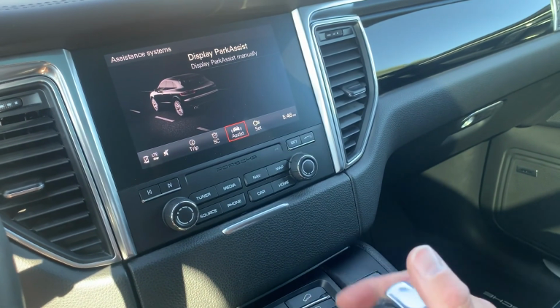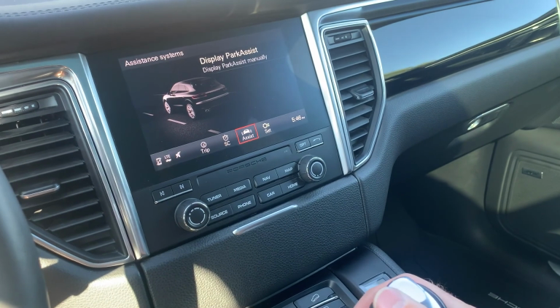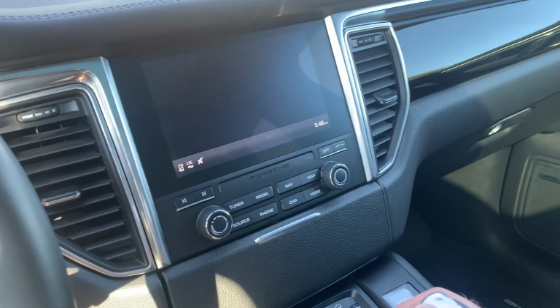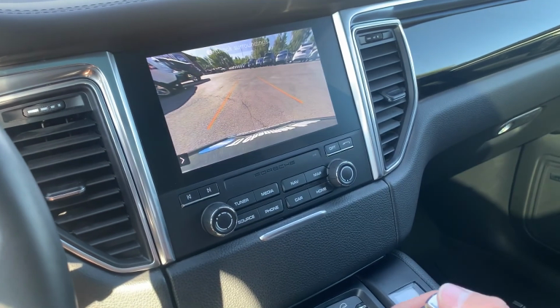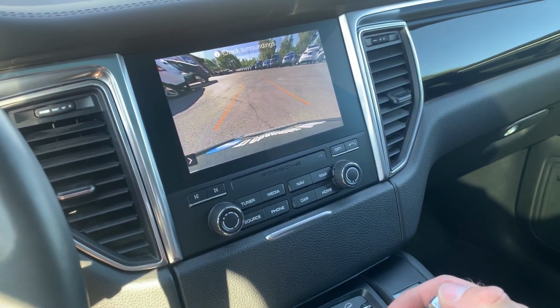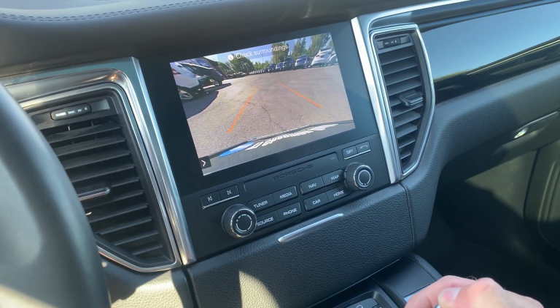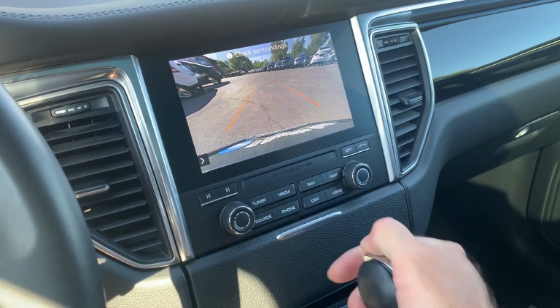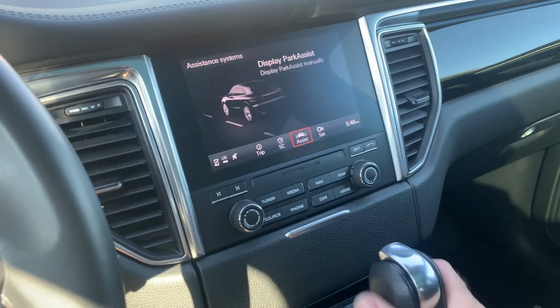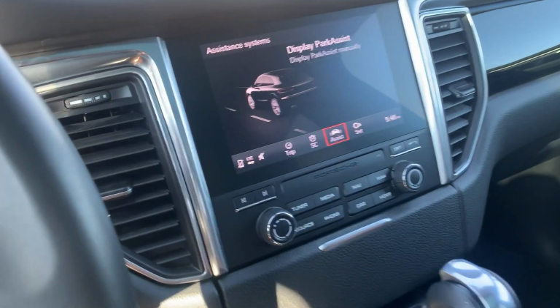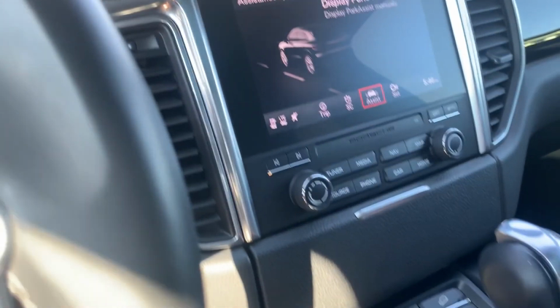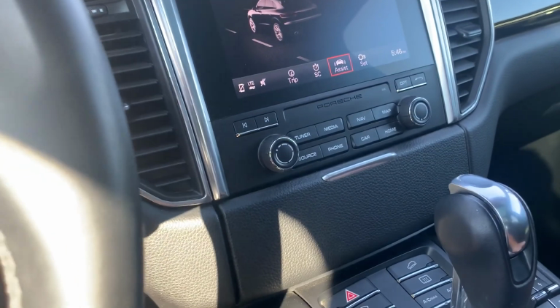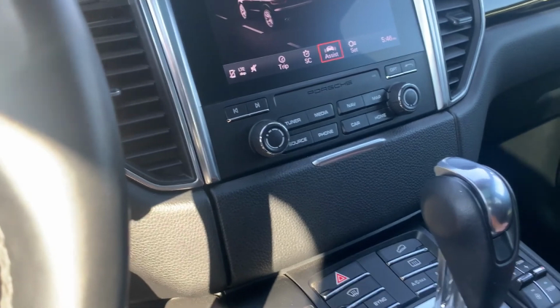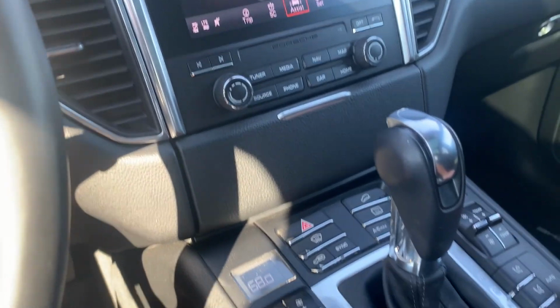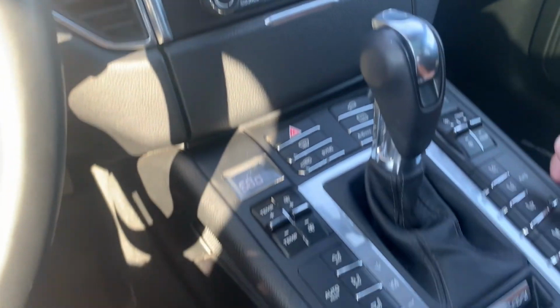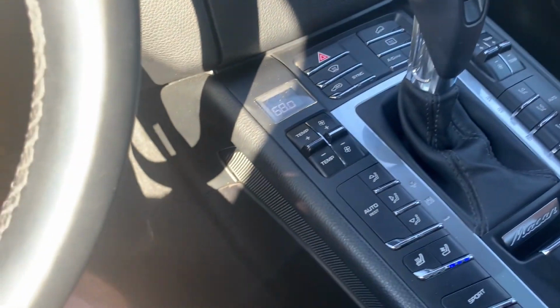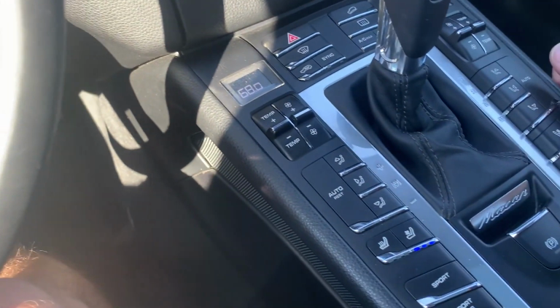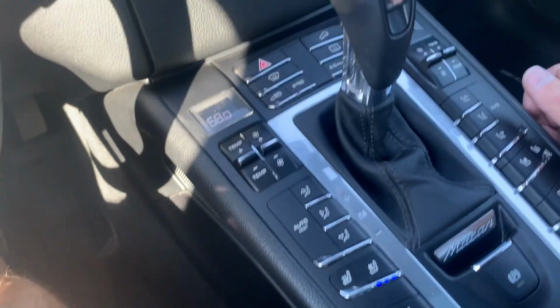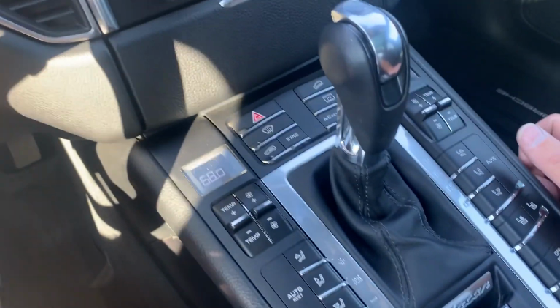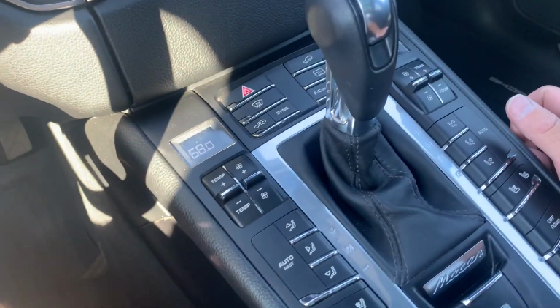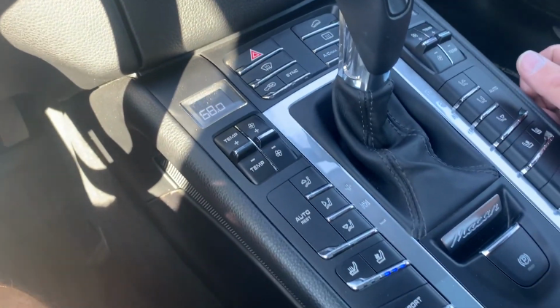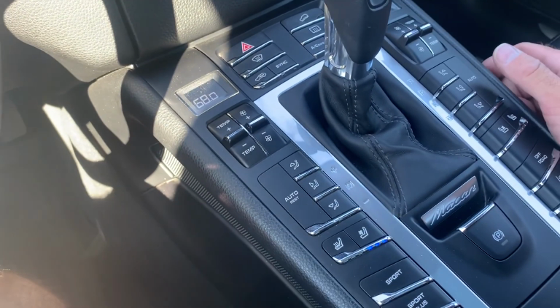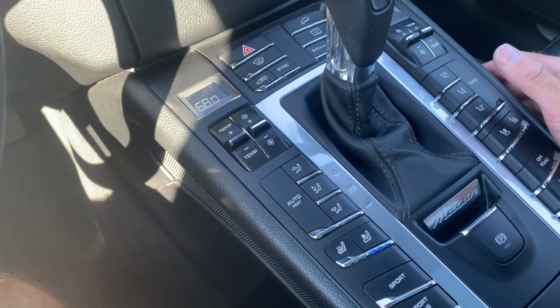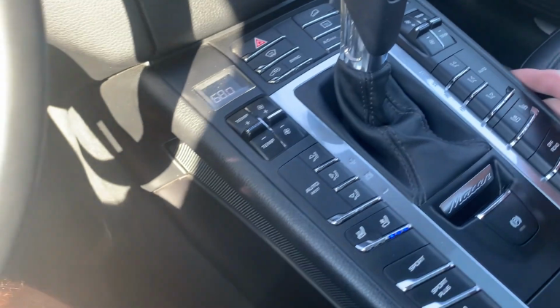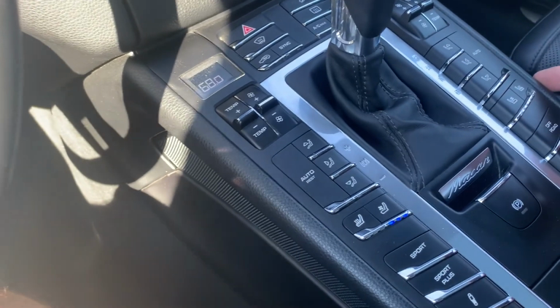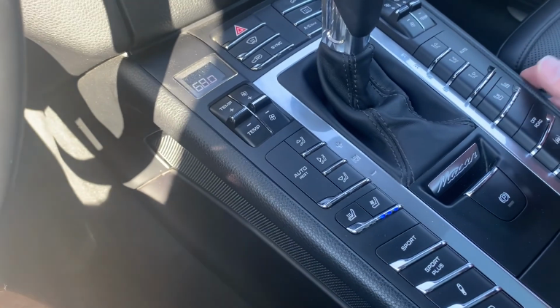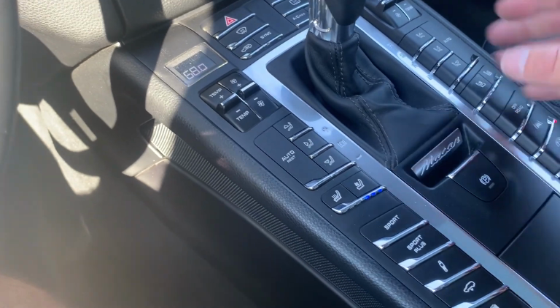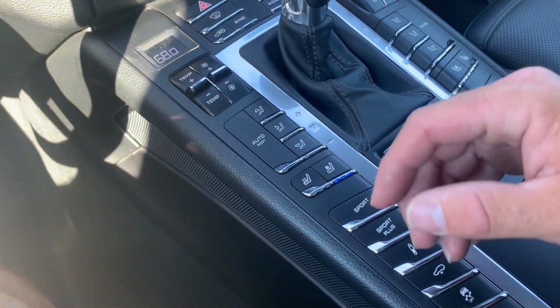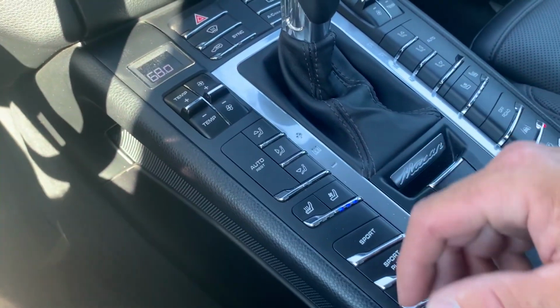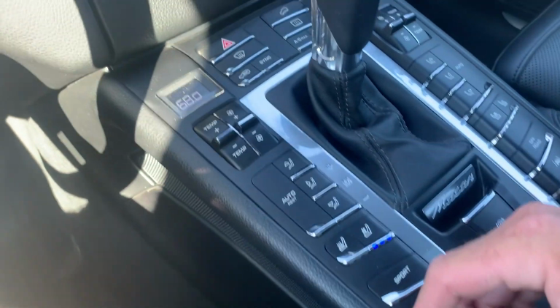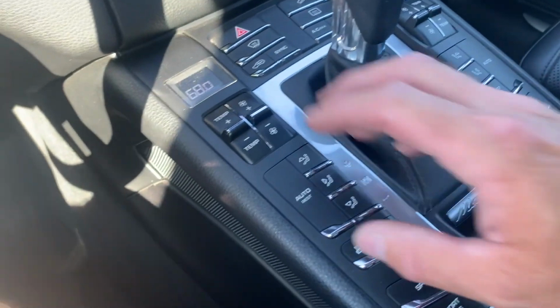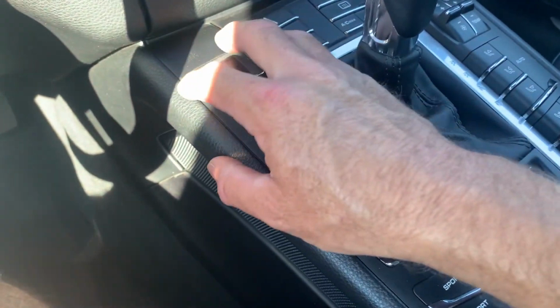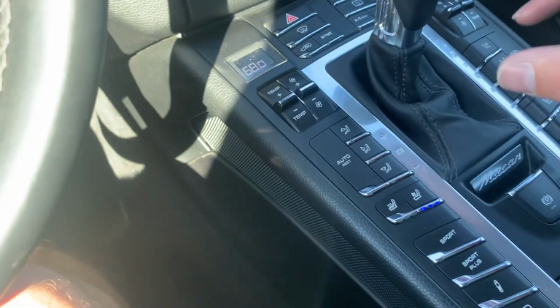We'll go ahead and put it in reverse to show you the backup camera. I would highly recommend watching some video tutorials on the operation of this vehicle — it does have a lot of neat features. Here's your climate controls.